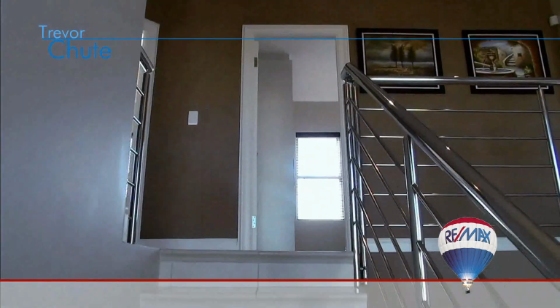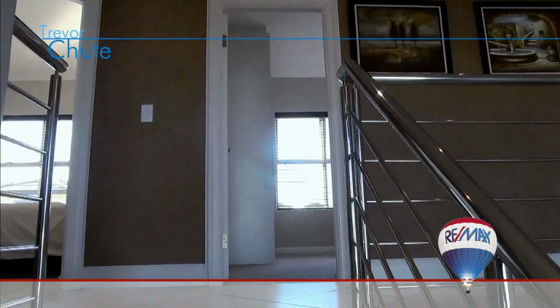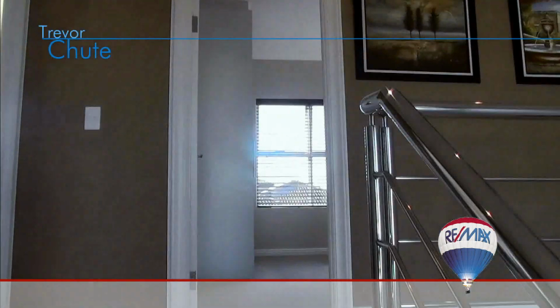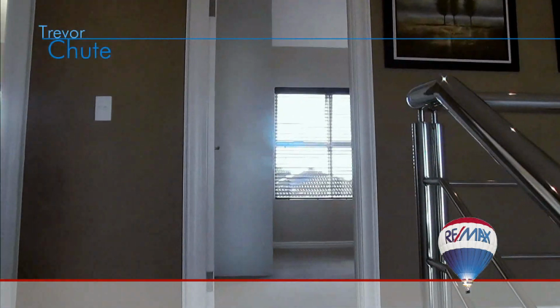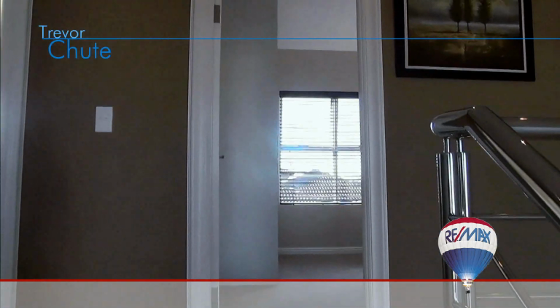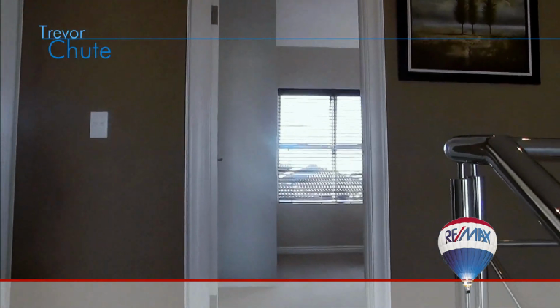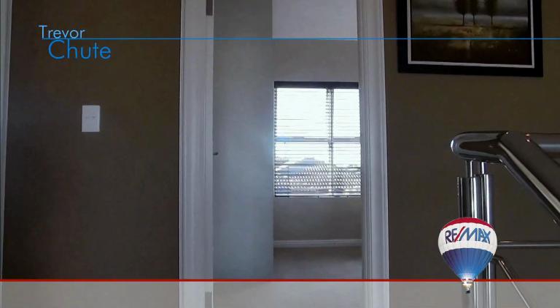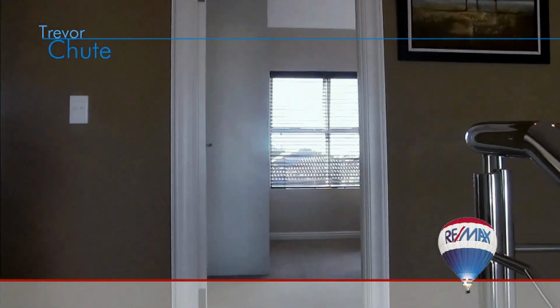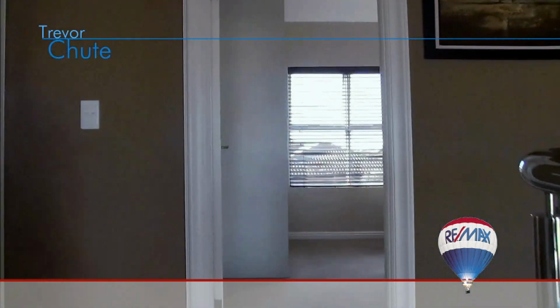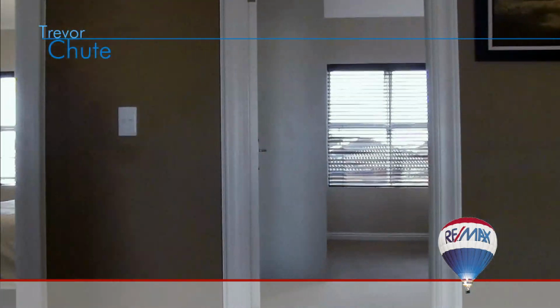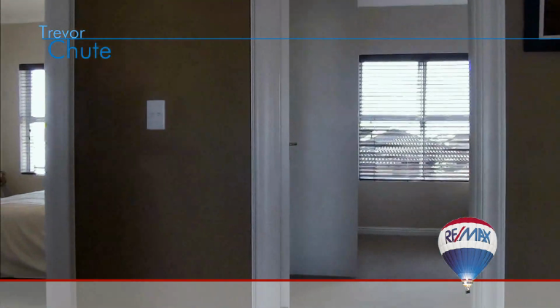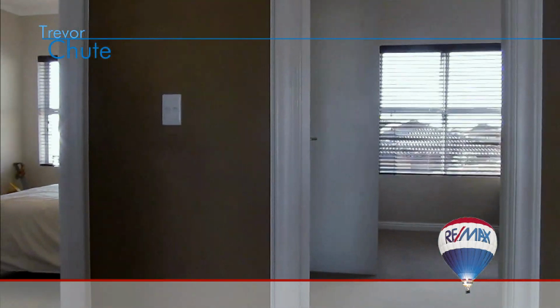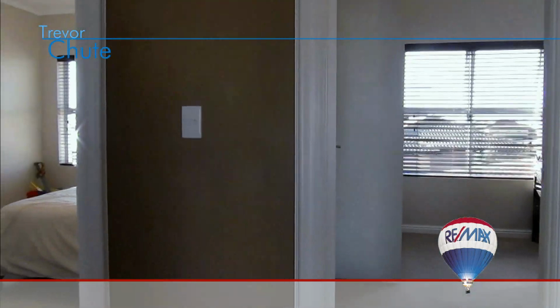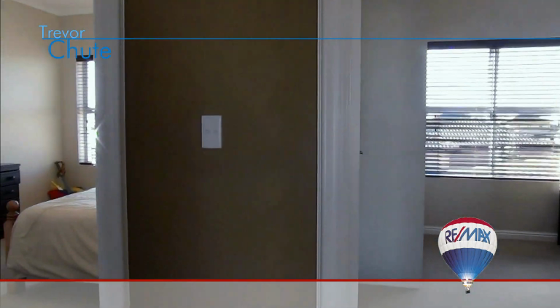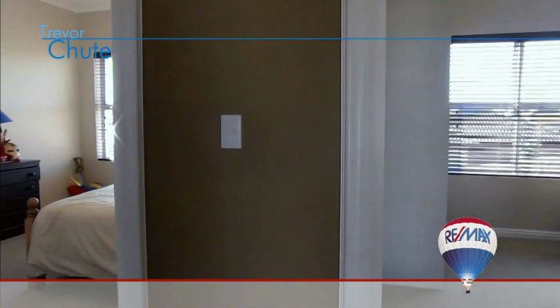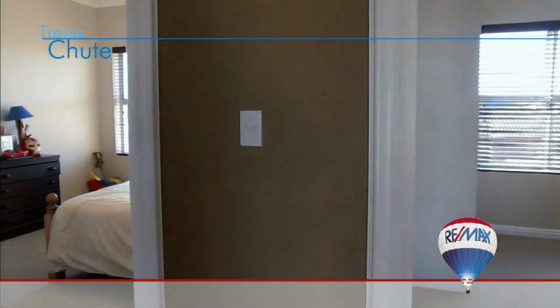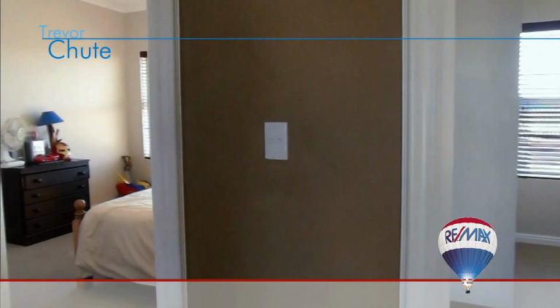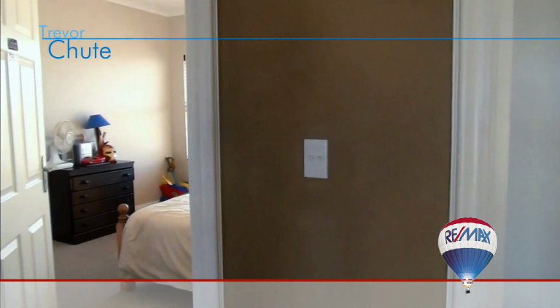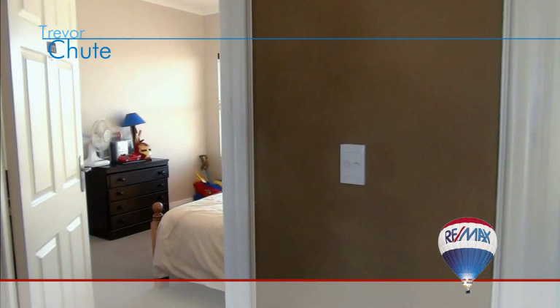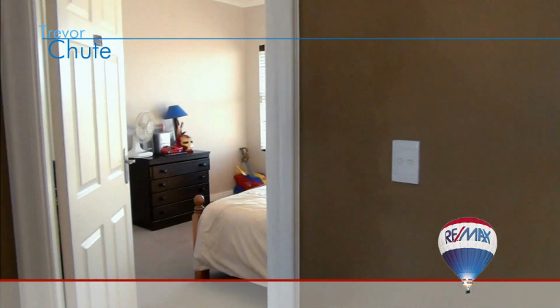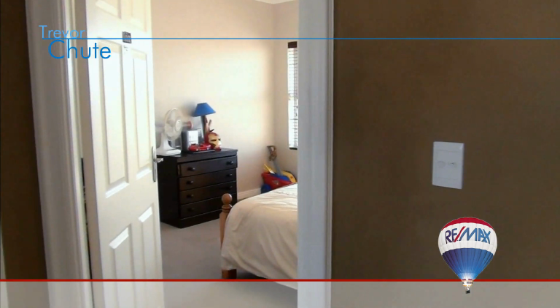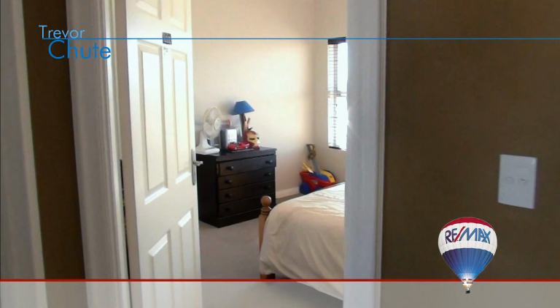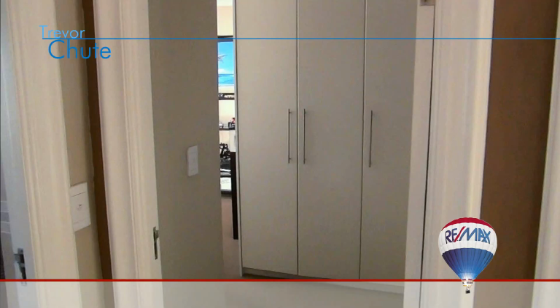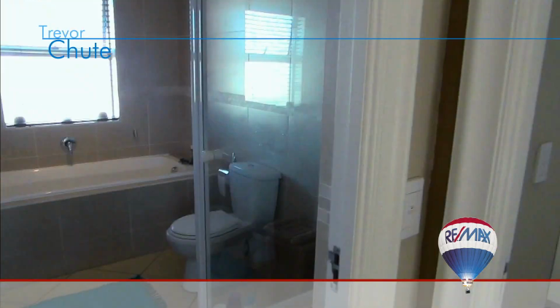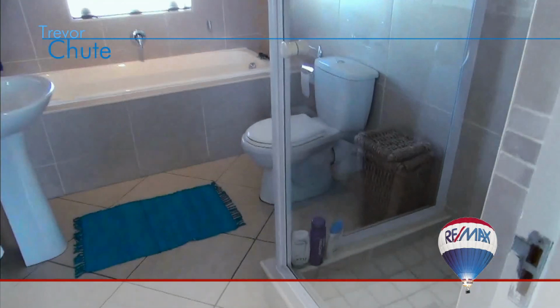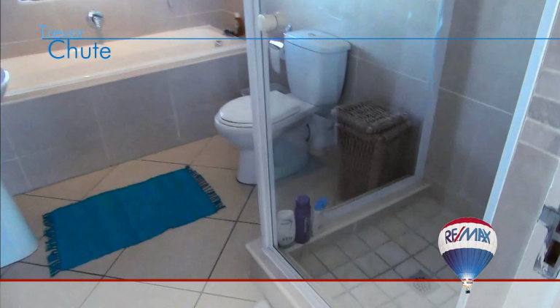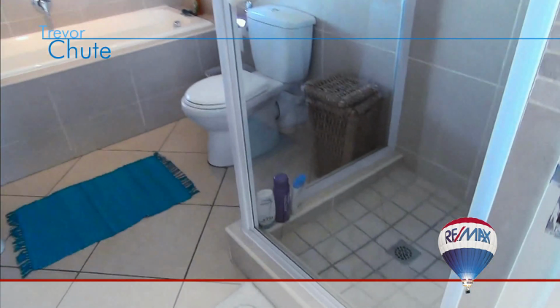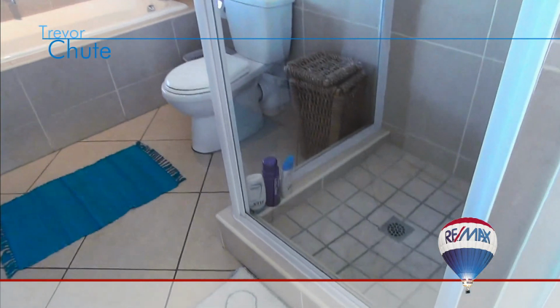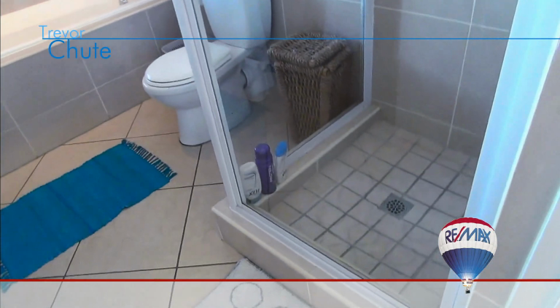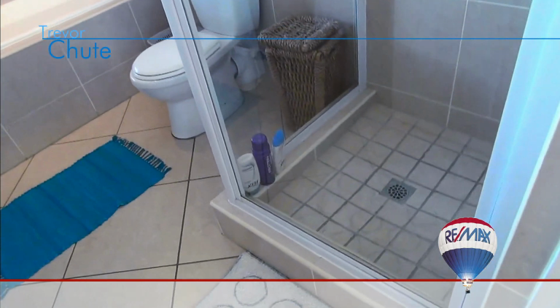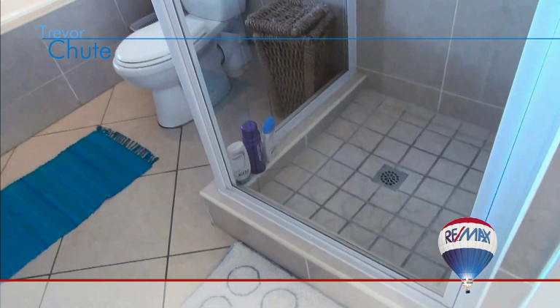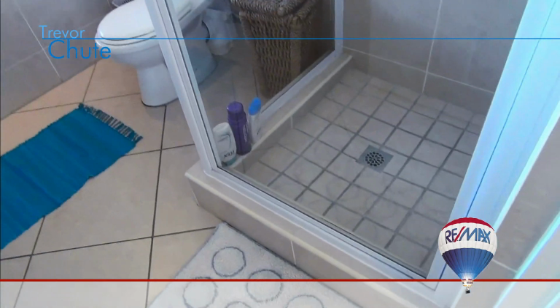The tiled staircase with stainless steel balustrades takes you up to the bedrooms and living areas and family bathroom that is fully tiled and is both a bath and shower.